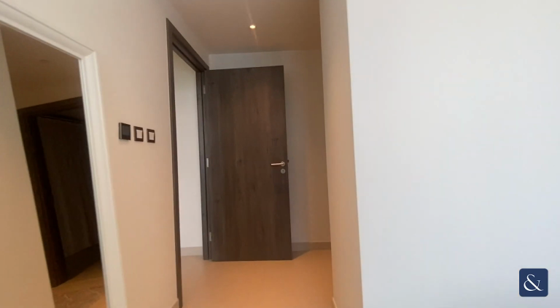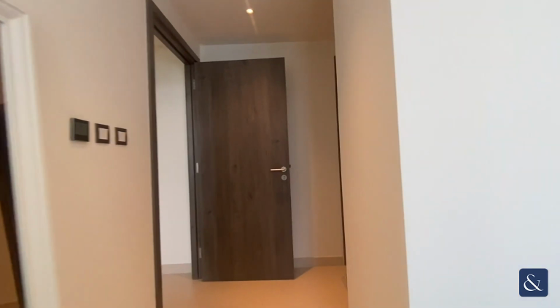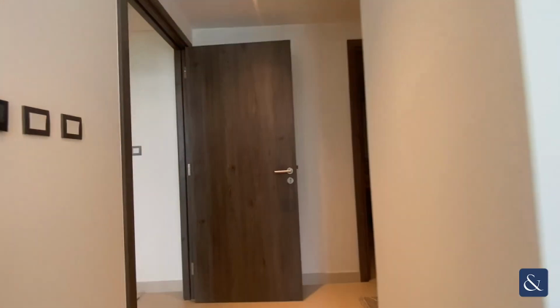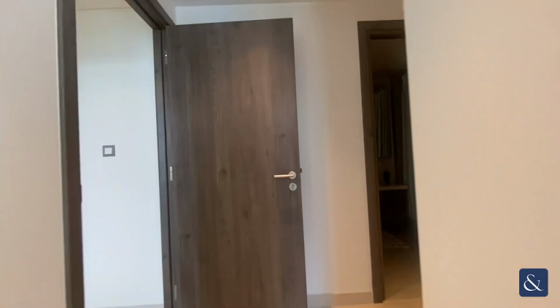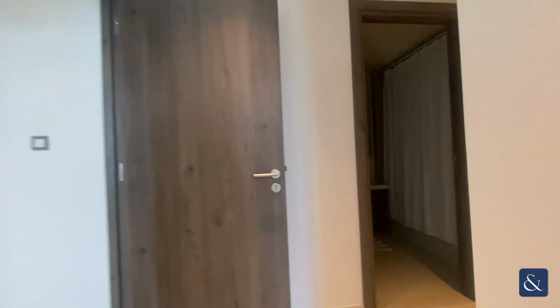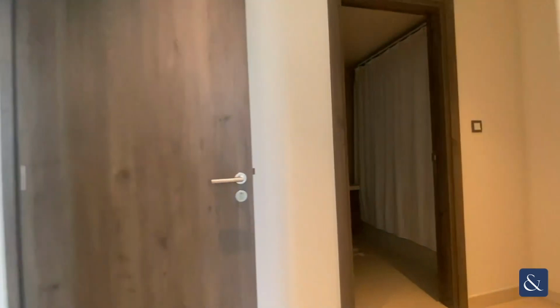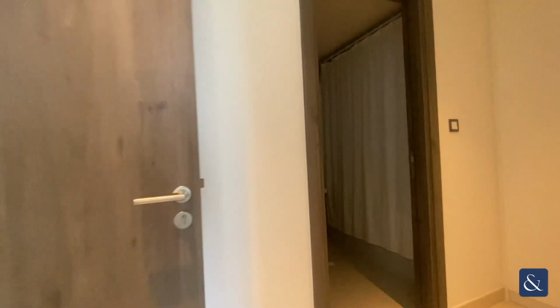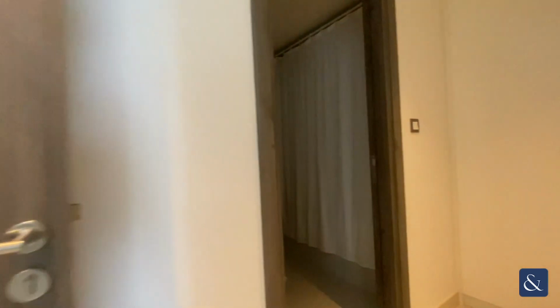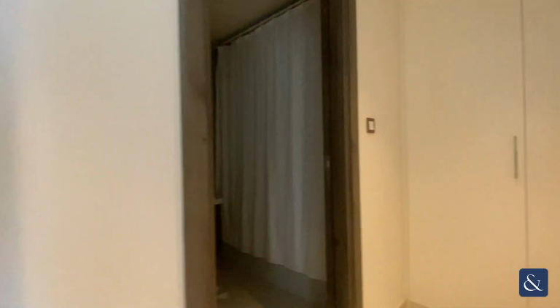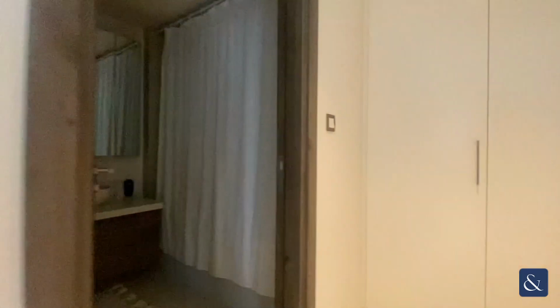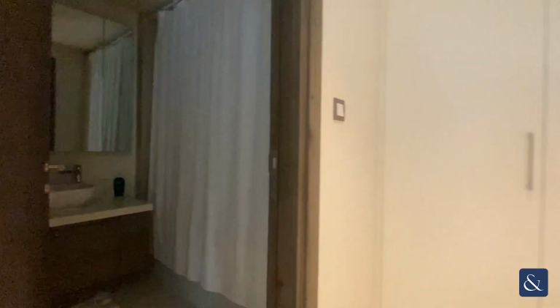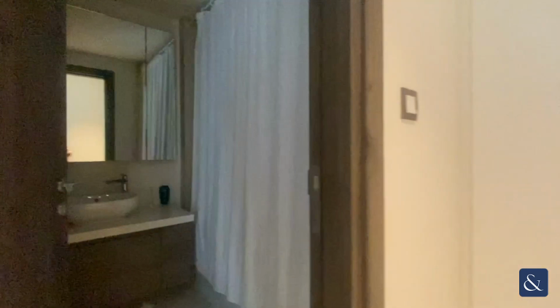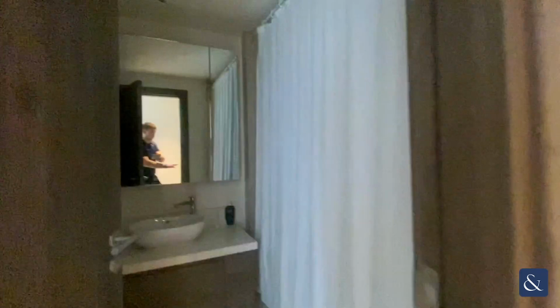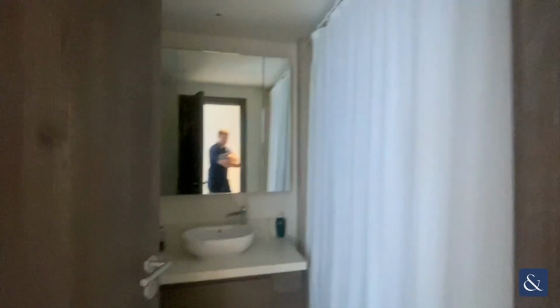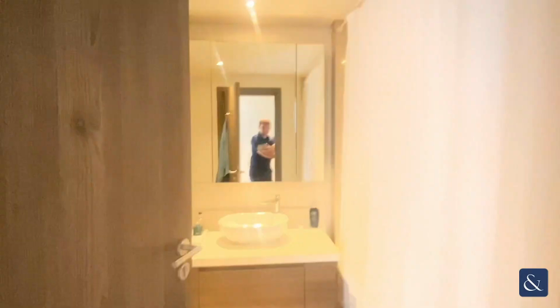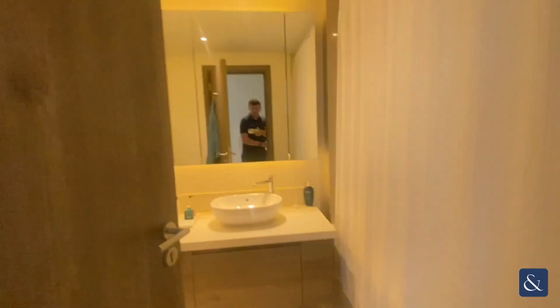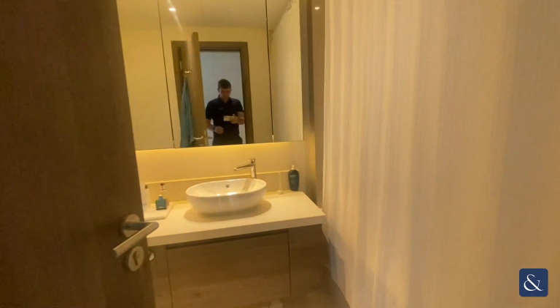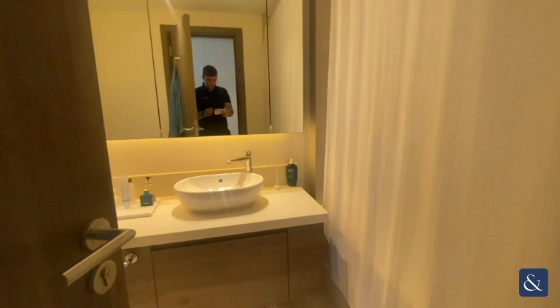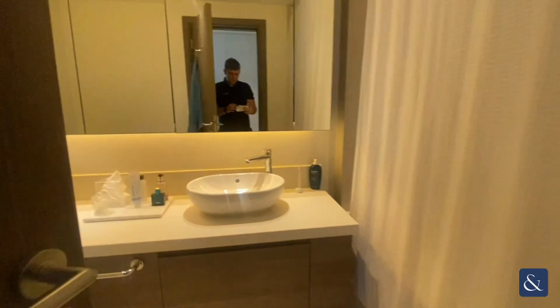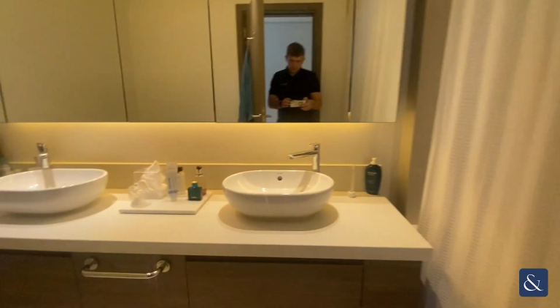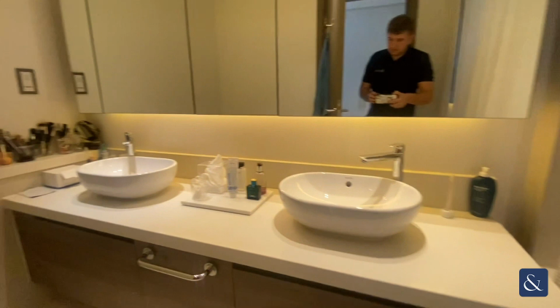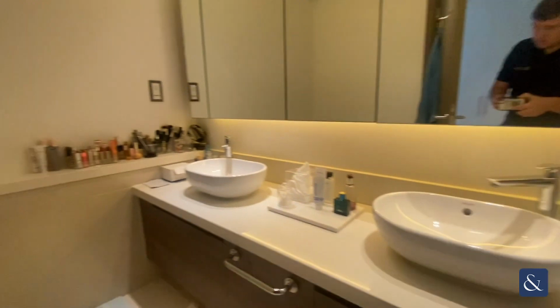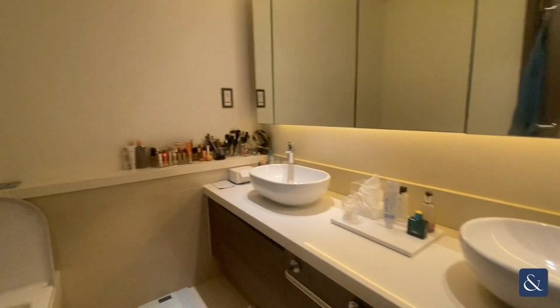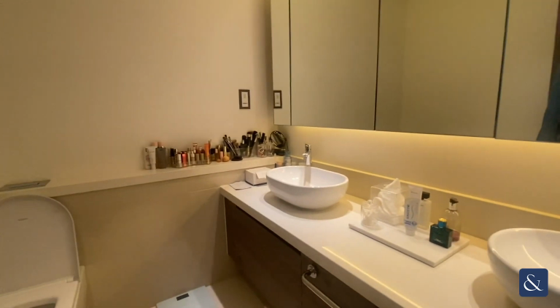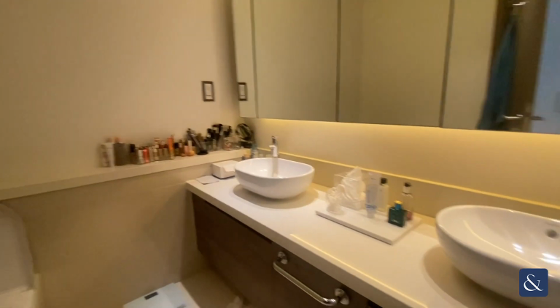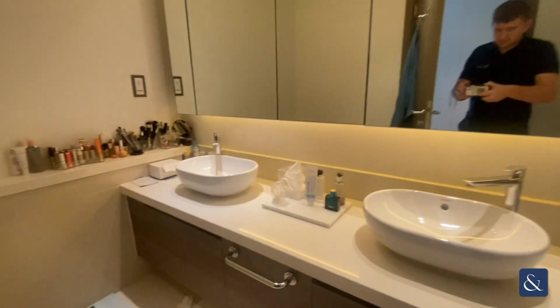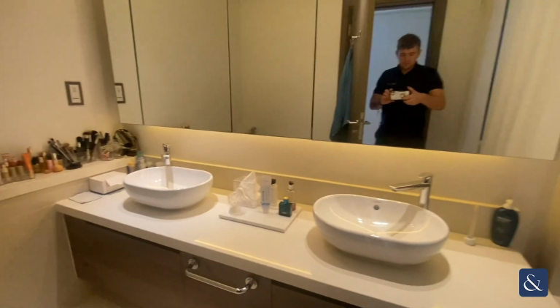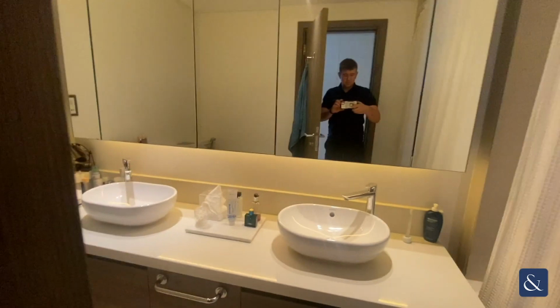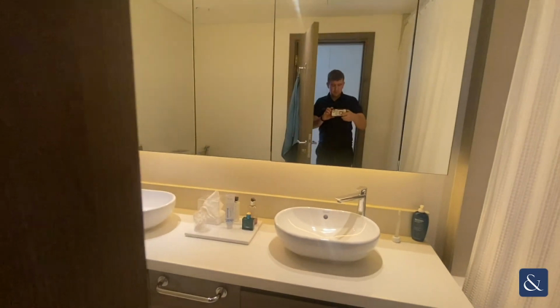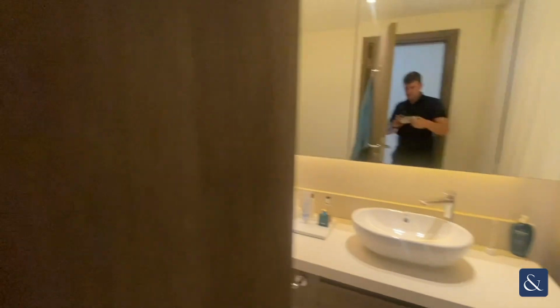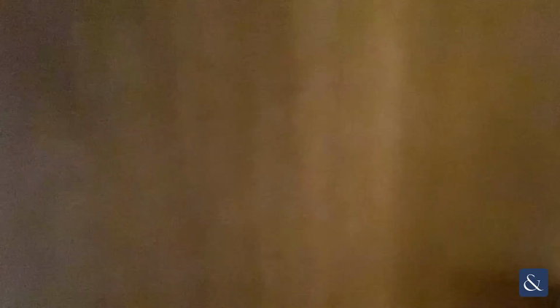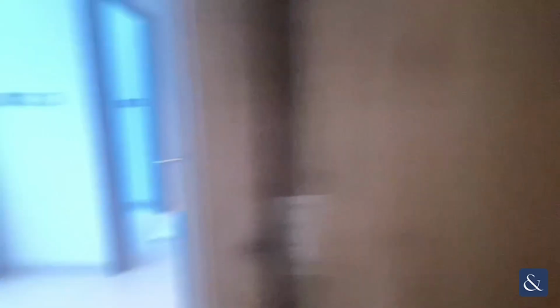Then we'll make our way into the en suite. We've got his and her sinks and also a bathtub with shower.